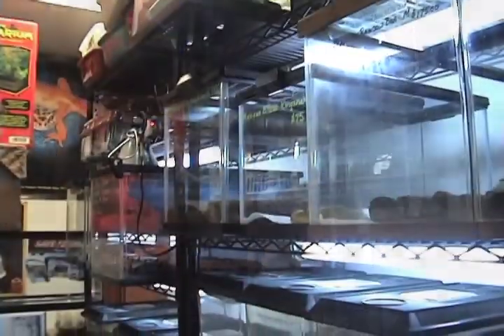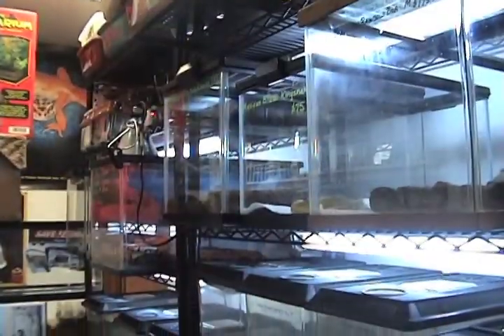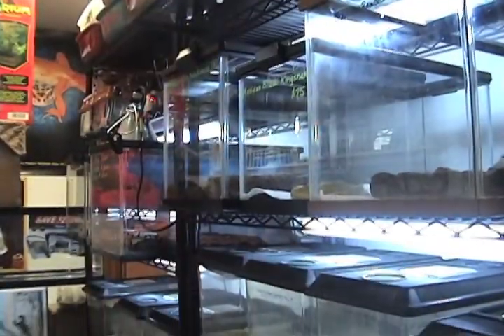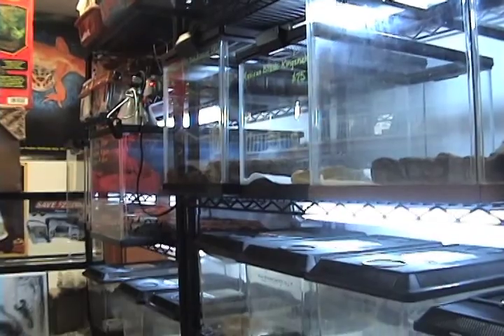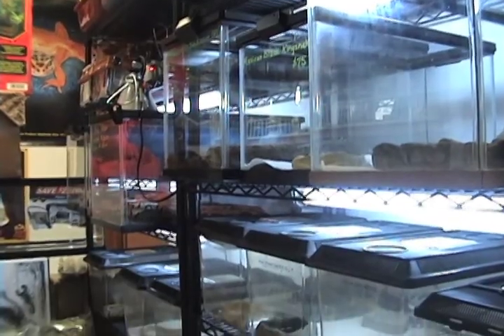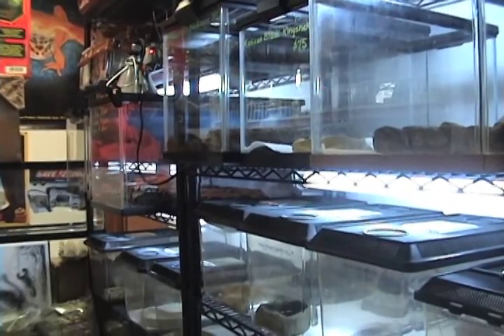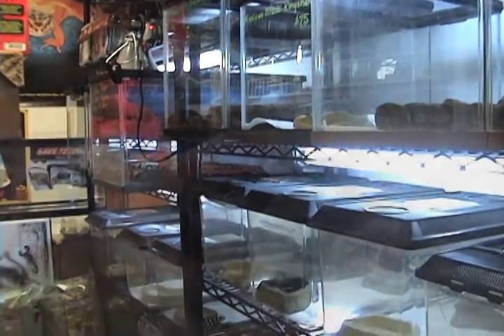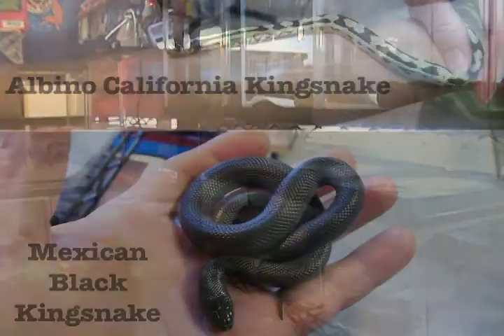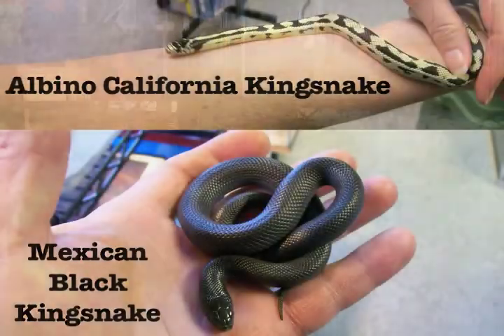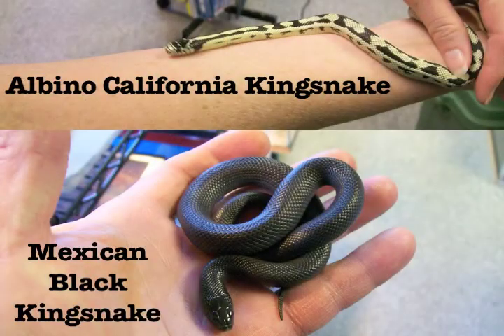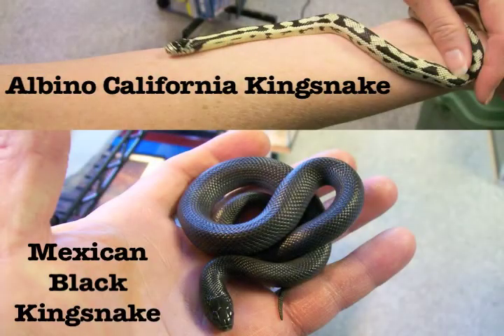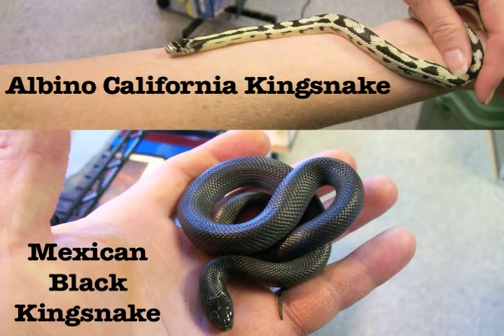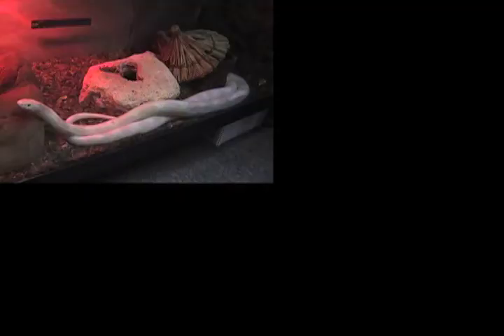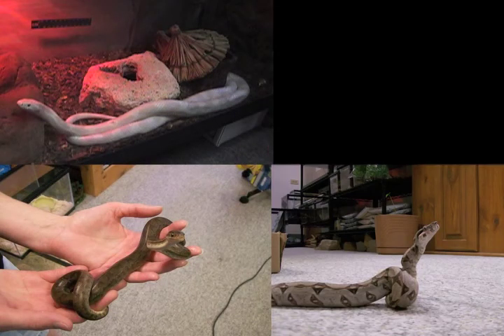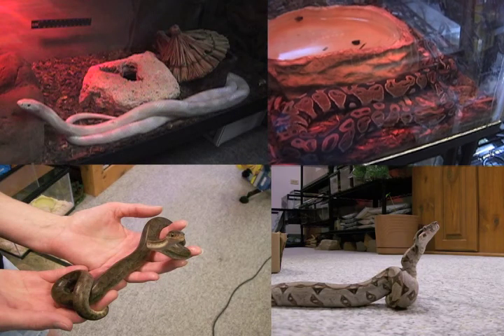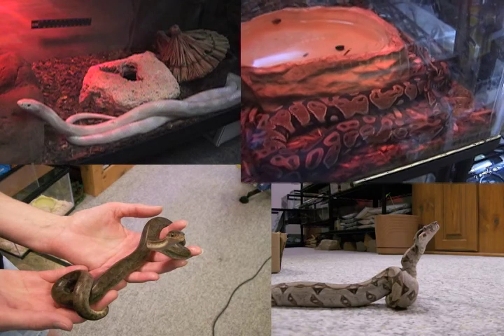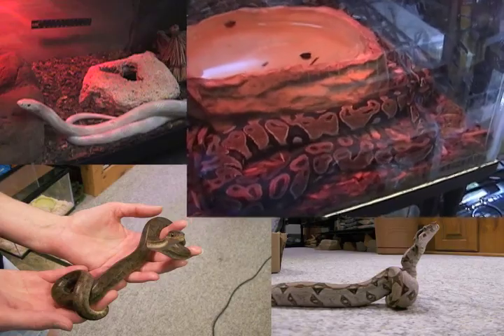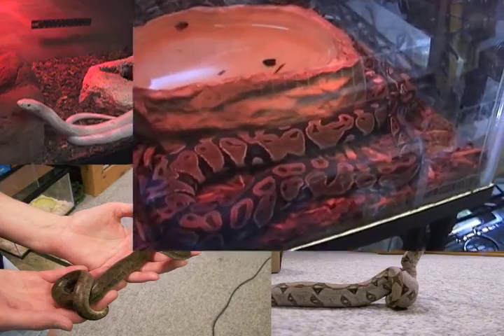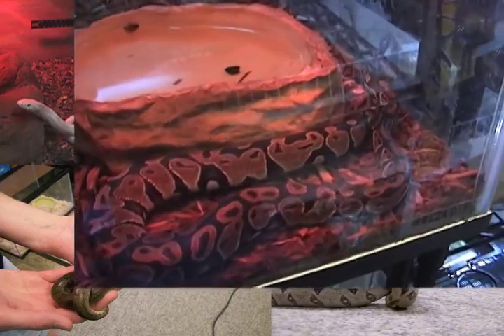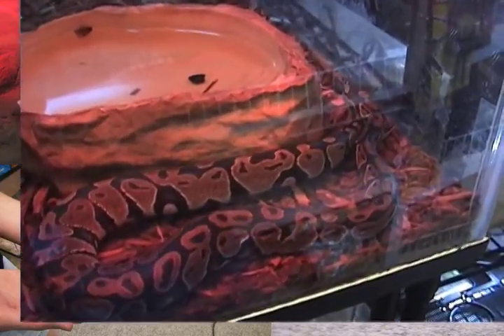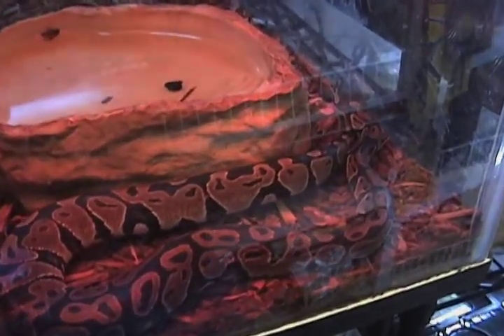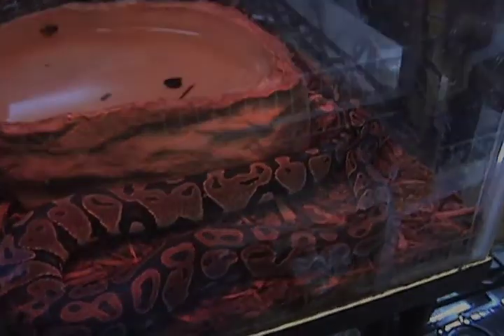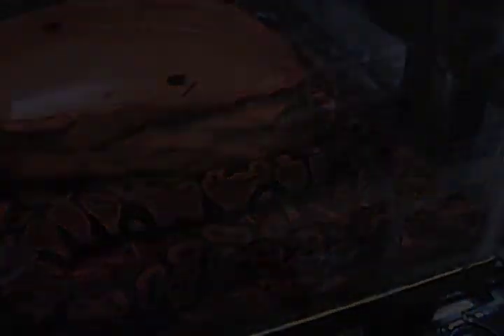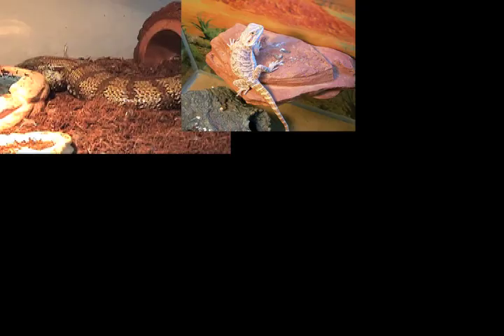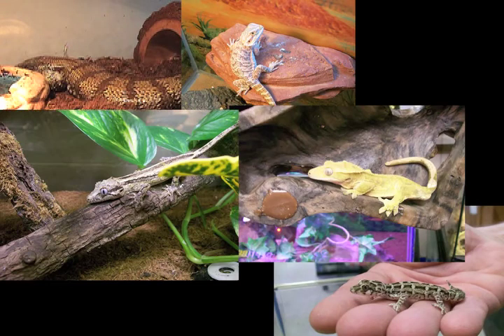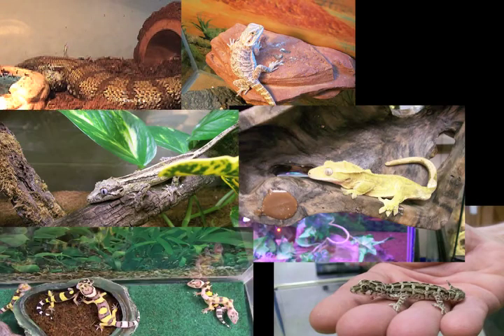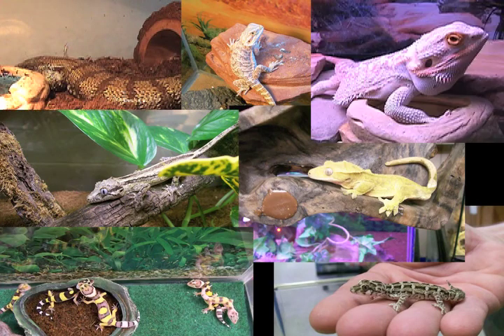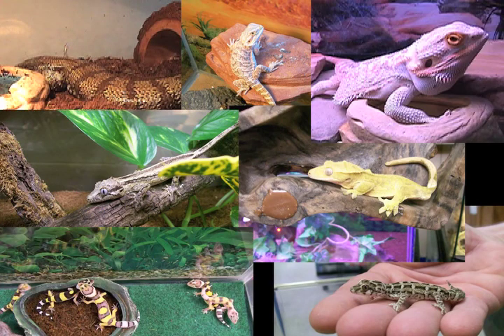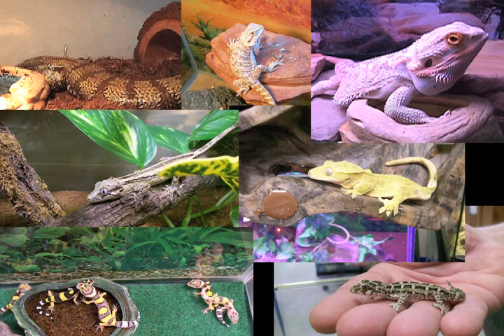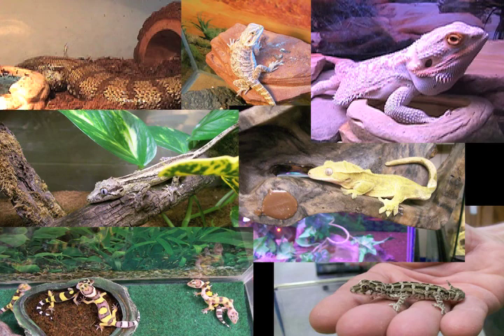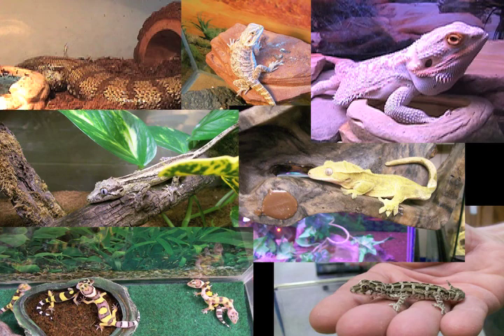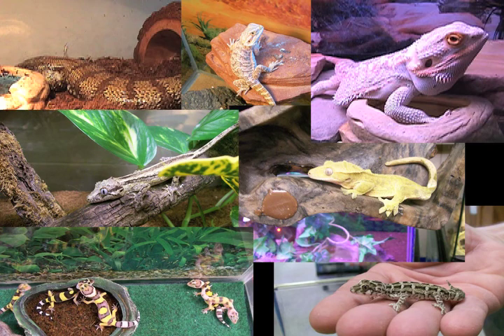Perhaps you're looking for a reptile. Kingsnakes, corn snakes, as well as boas and pythons can be found here. They also carry a variety of lizard options as well, everything from blue-tongued skinks and bearded dragons to geckos and chameleons.